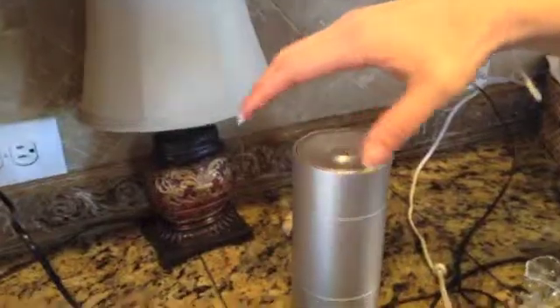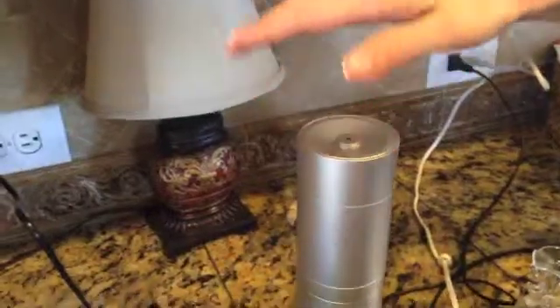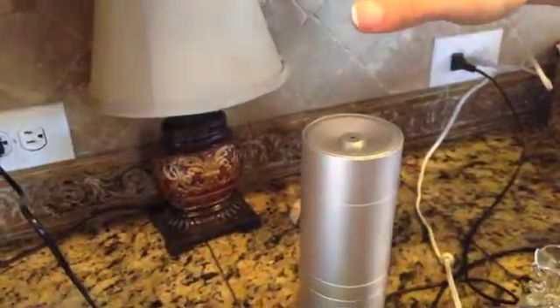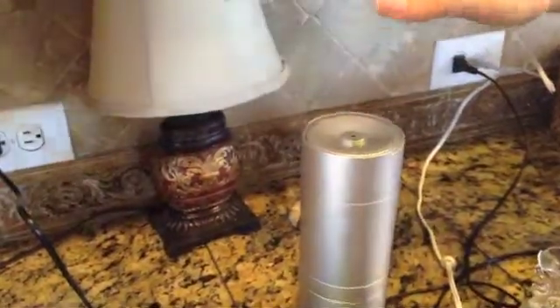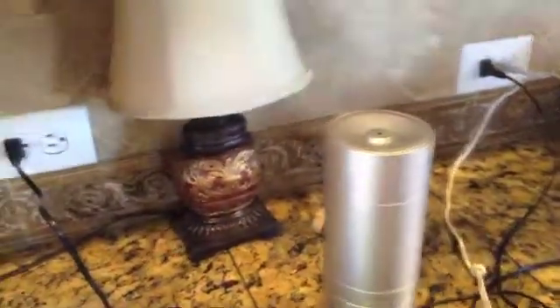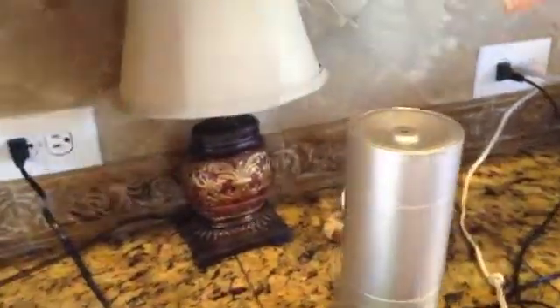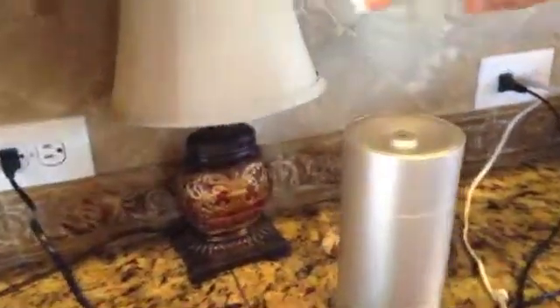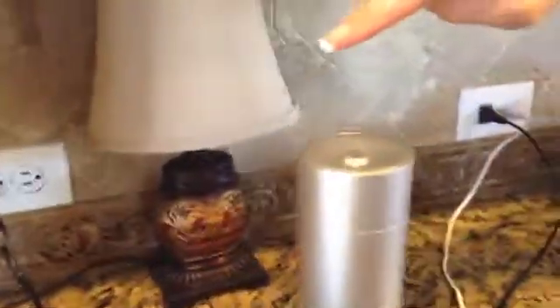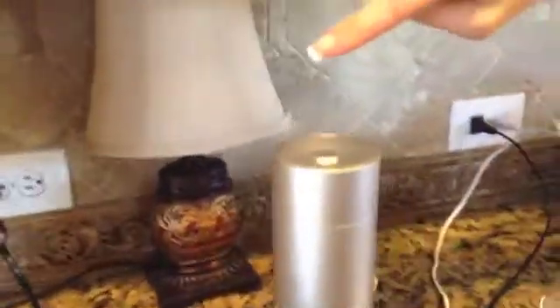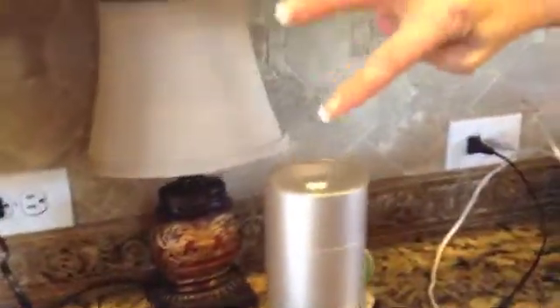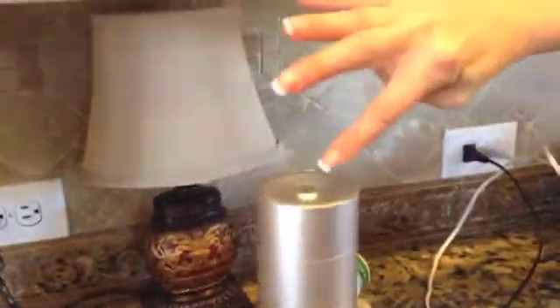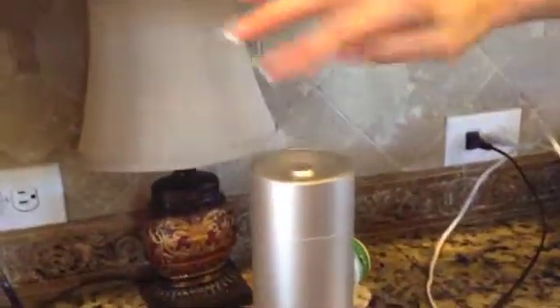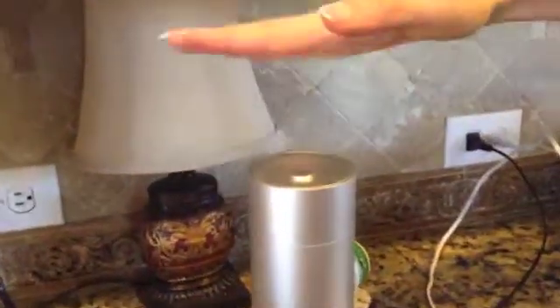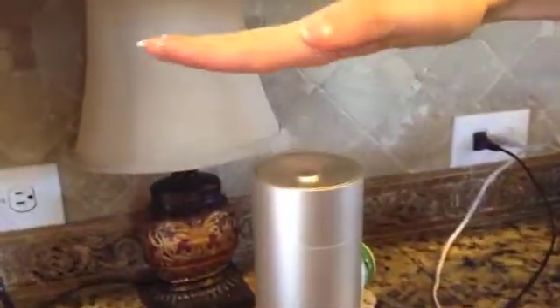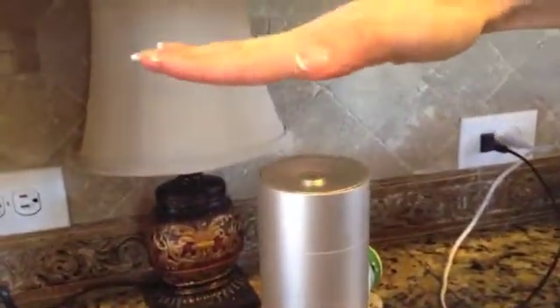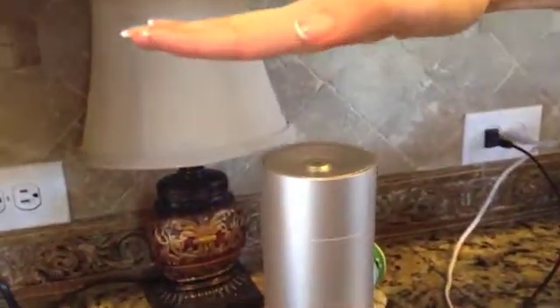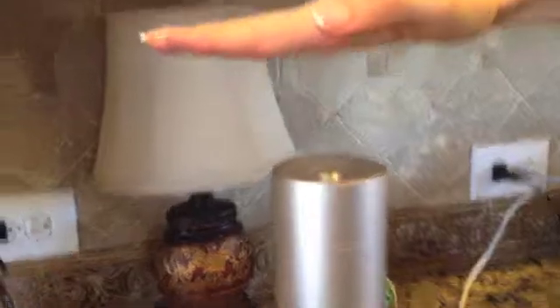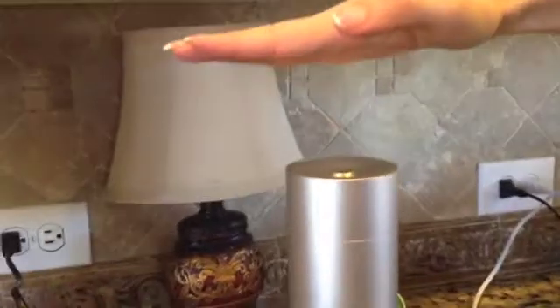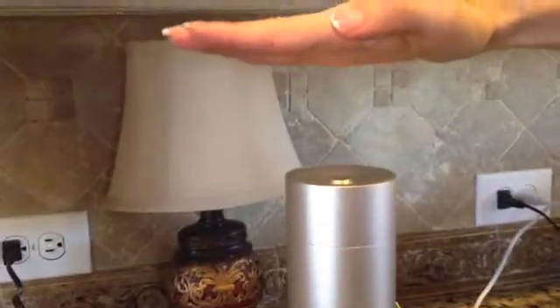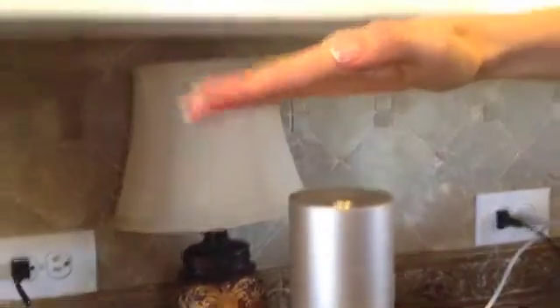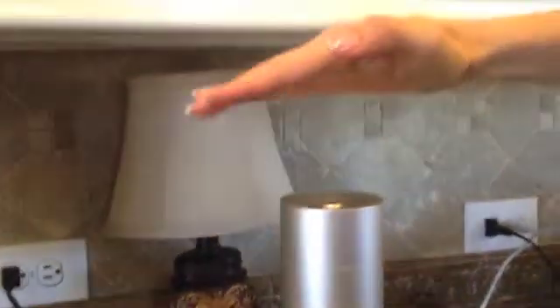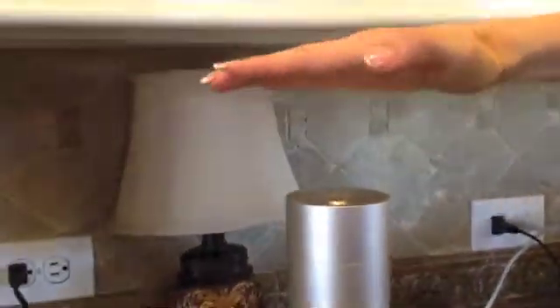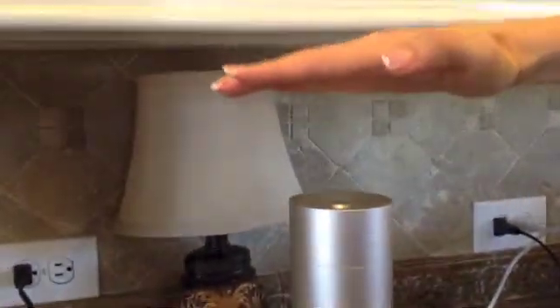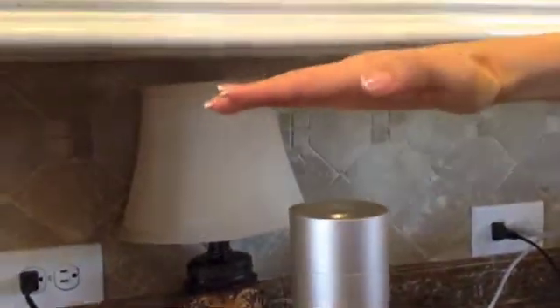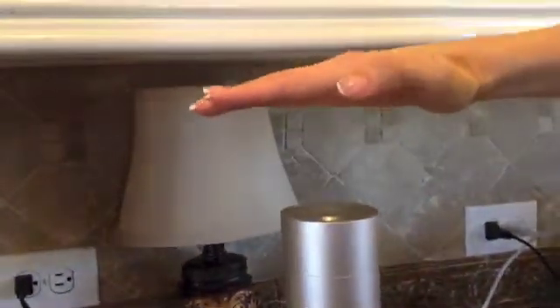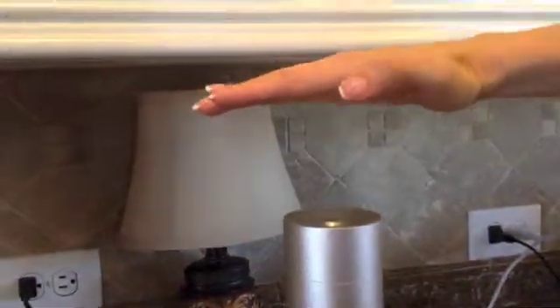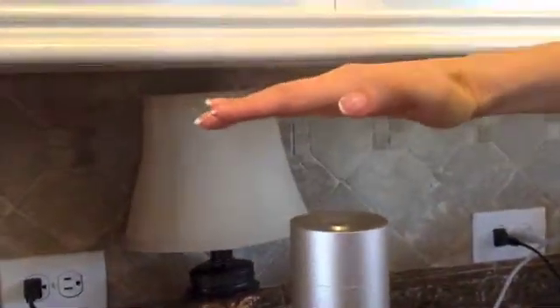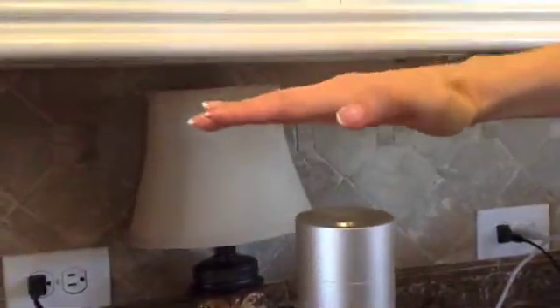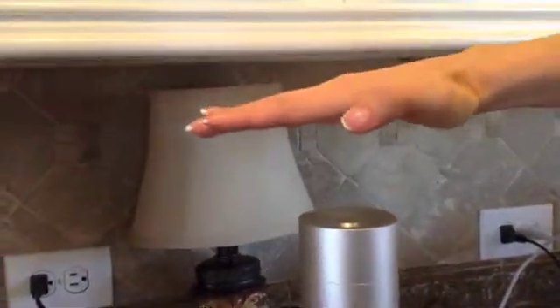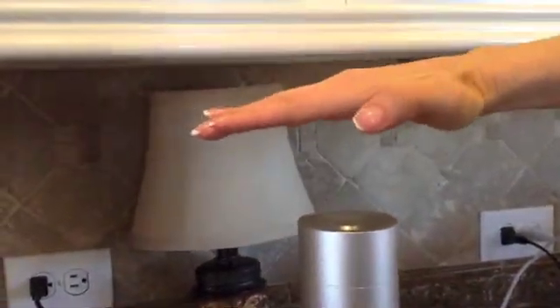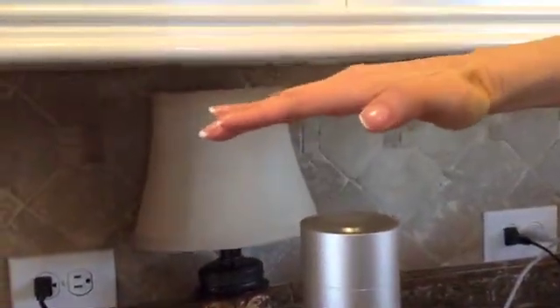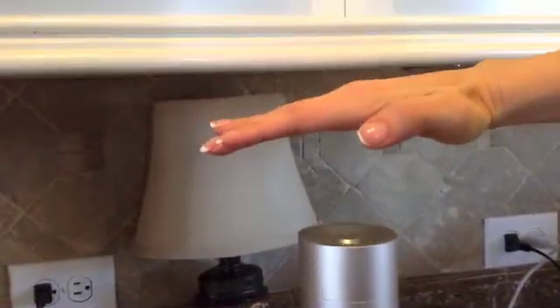Look at this diffuser. You can see the mist coming out. It's almost like a smoke. It's like a real fine mist, like a smoke.